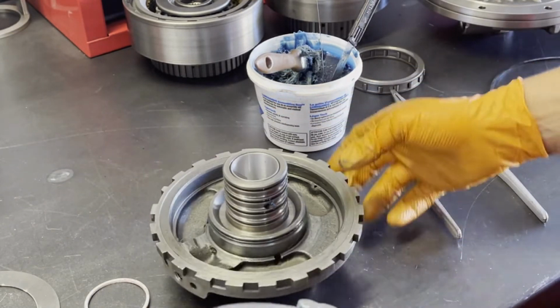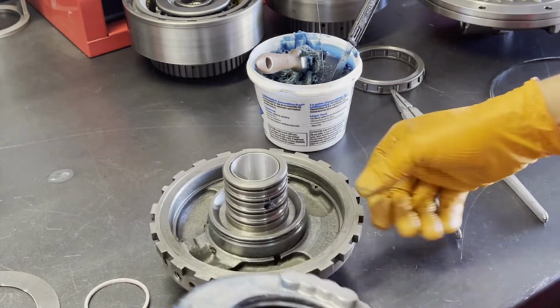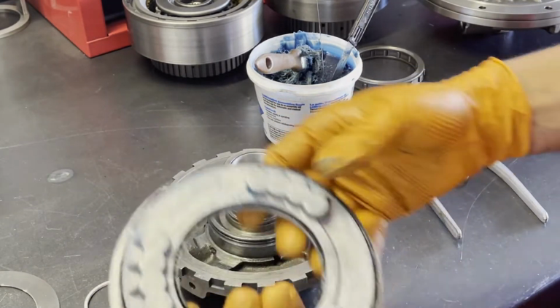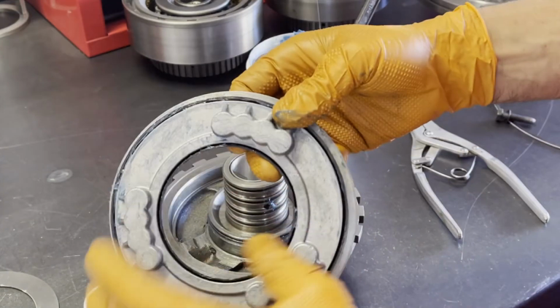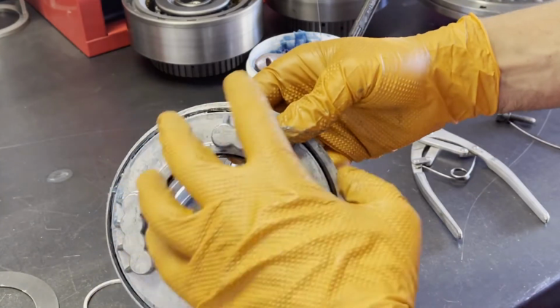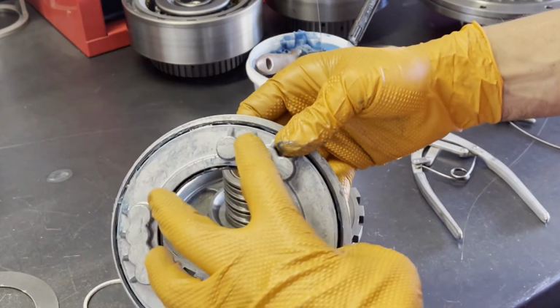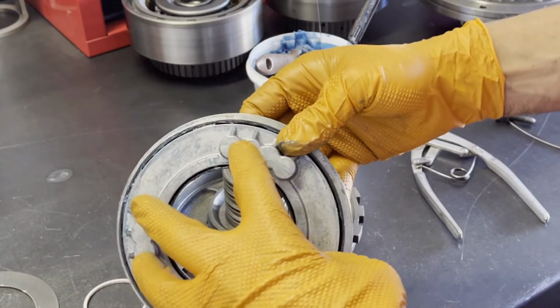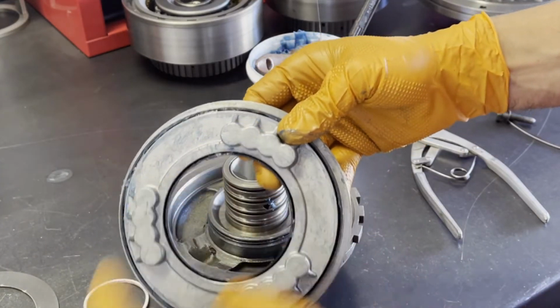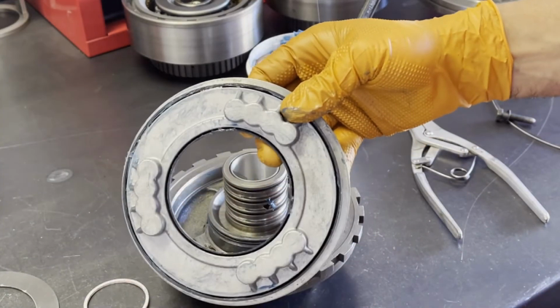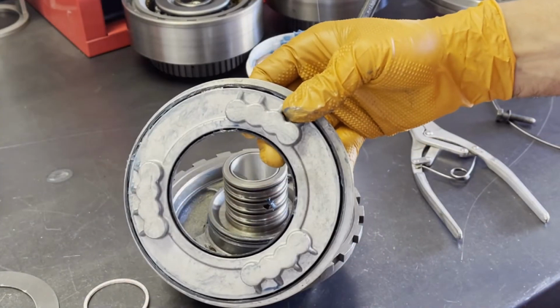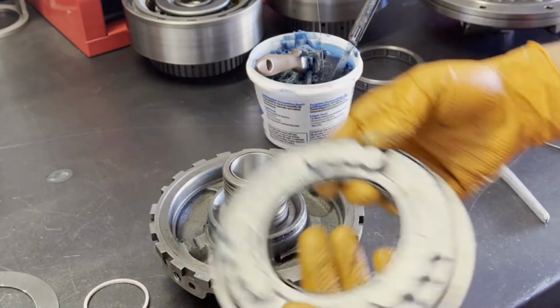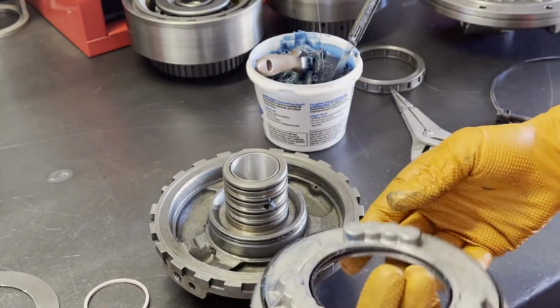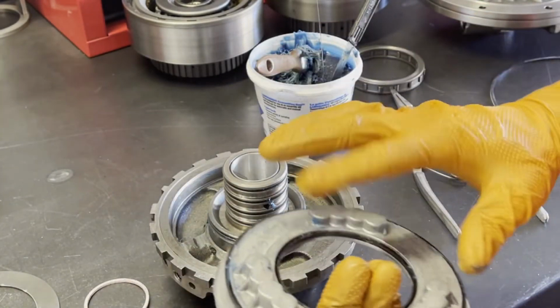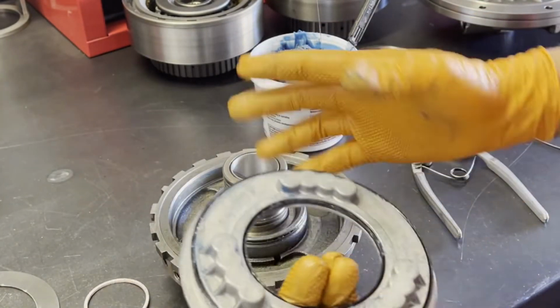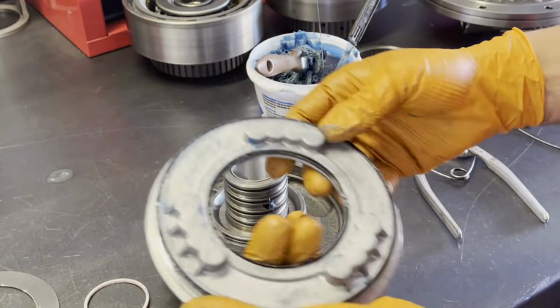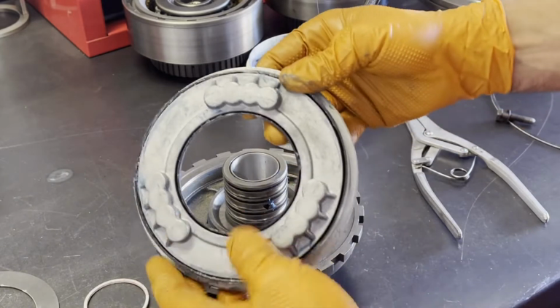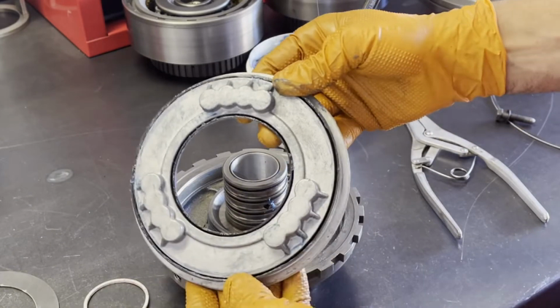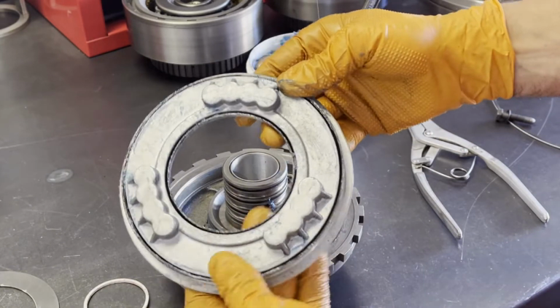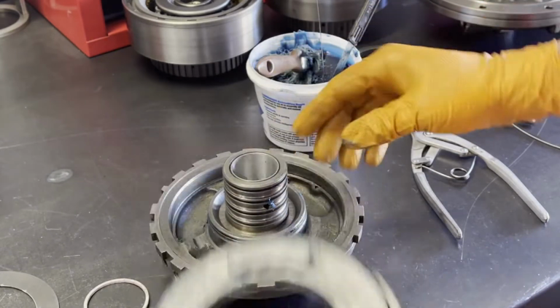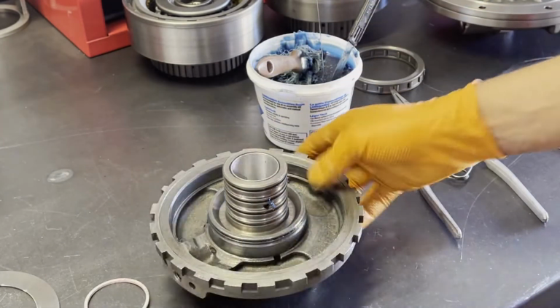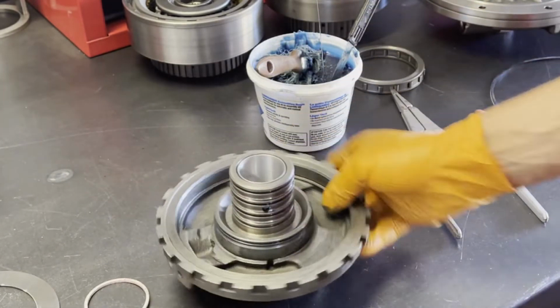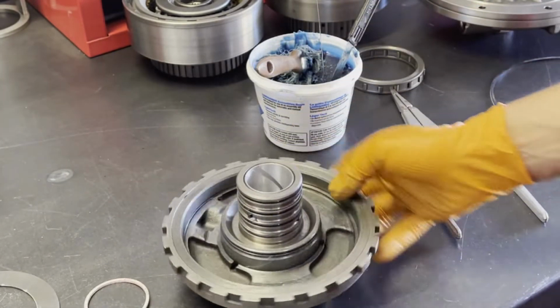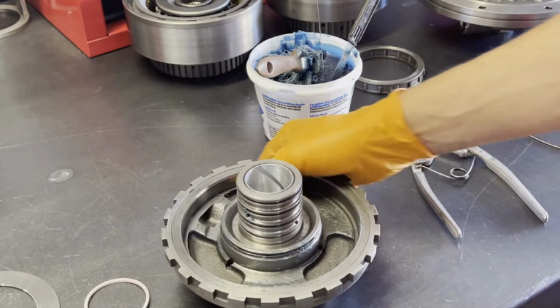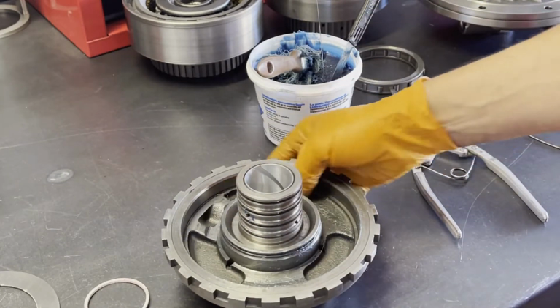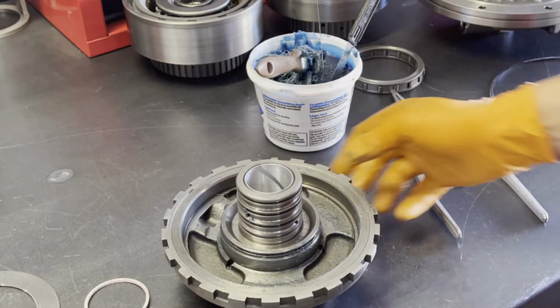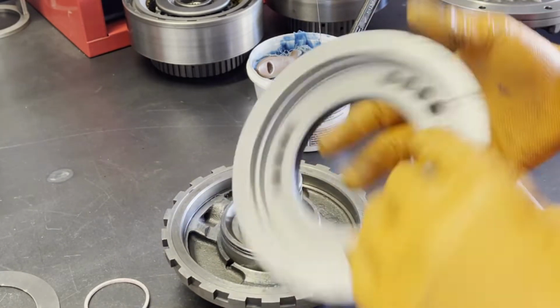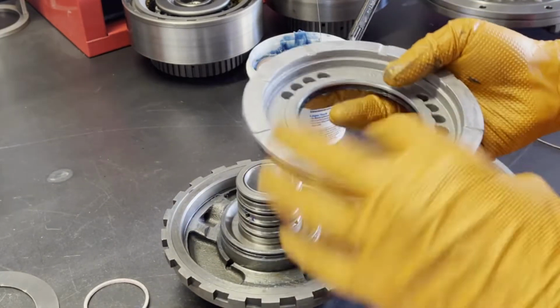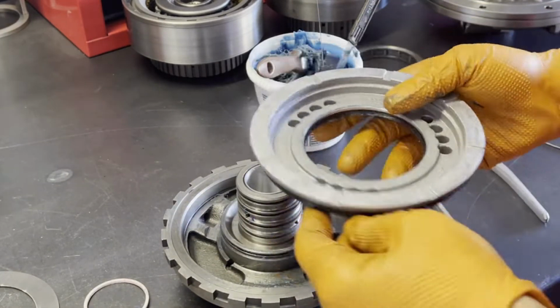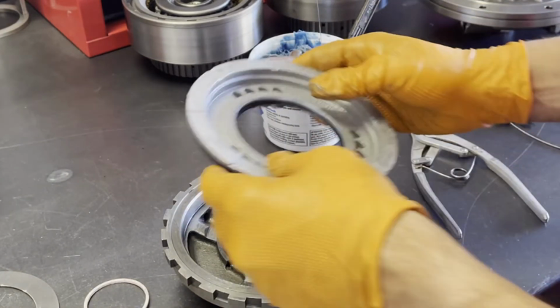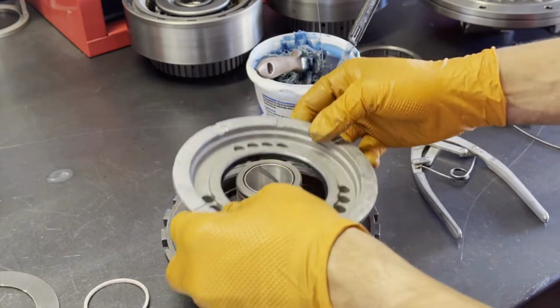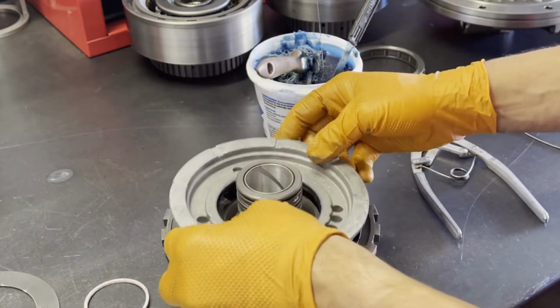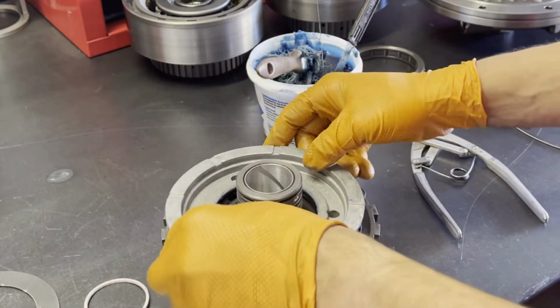And then you want to just line up the two spring pockets or three spring pockets with the corresponding cutouts on the center support.